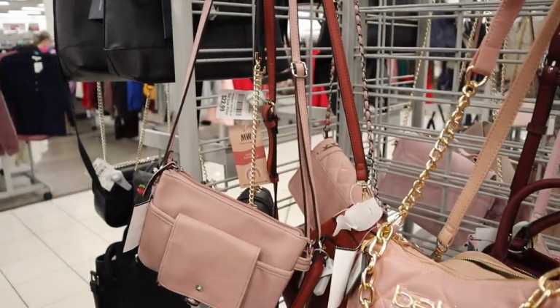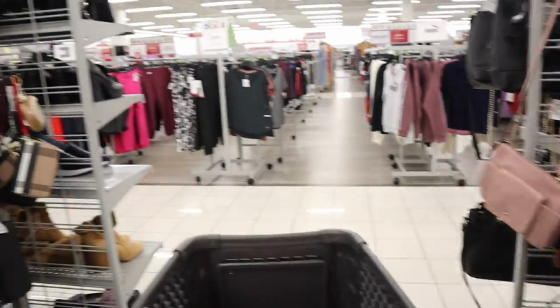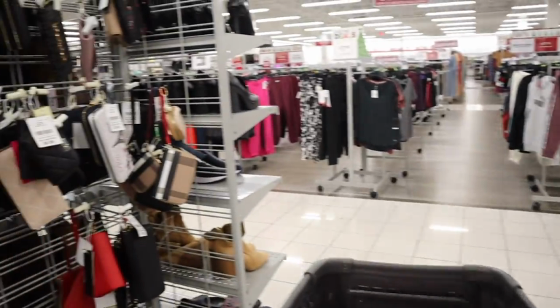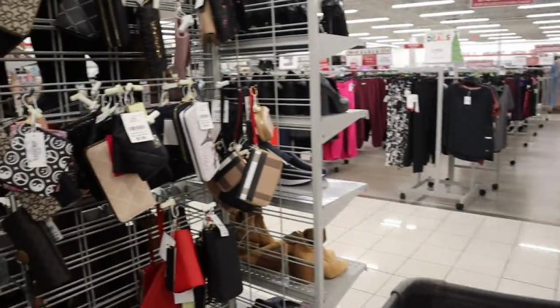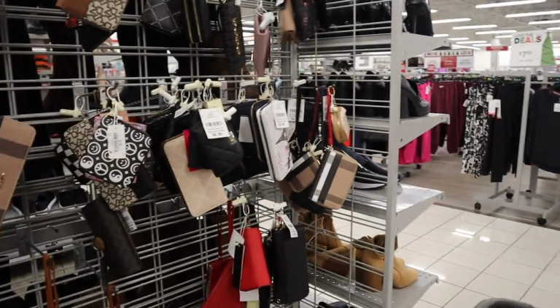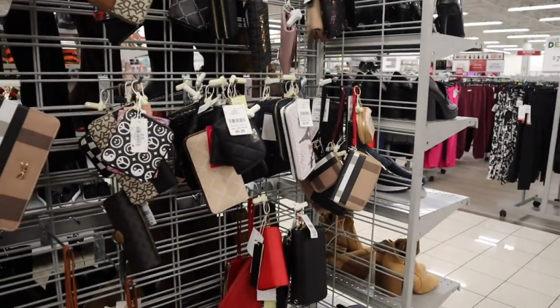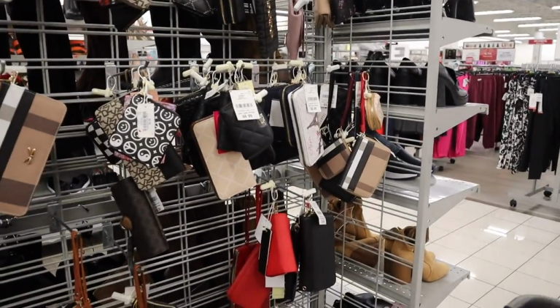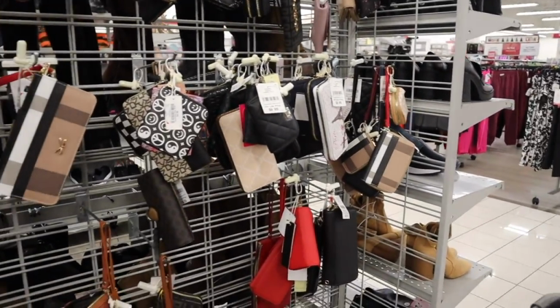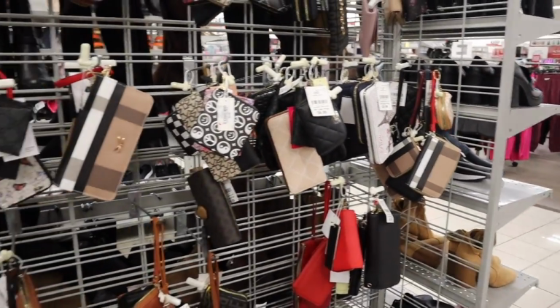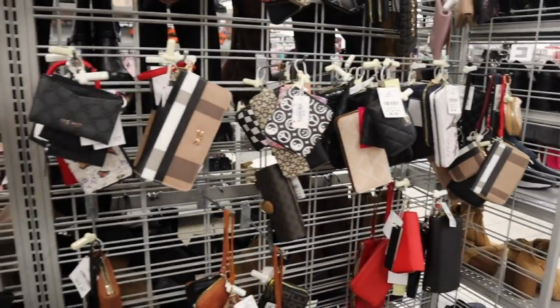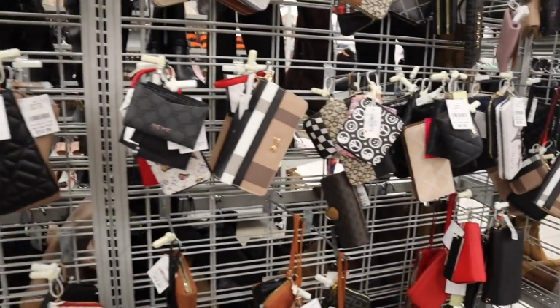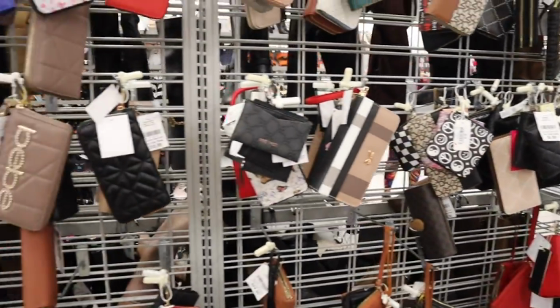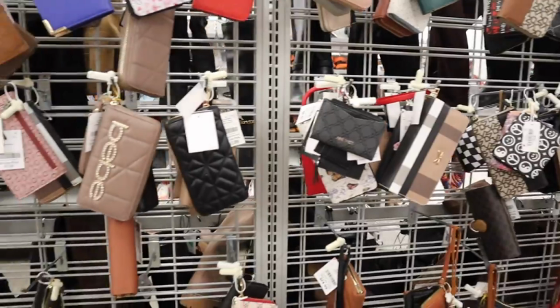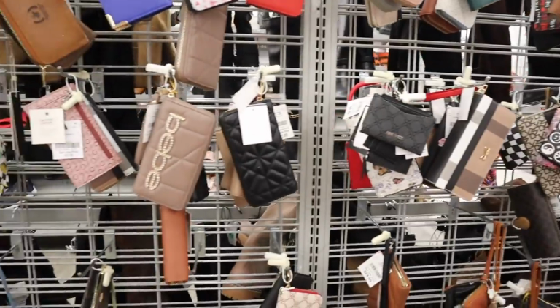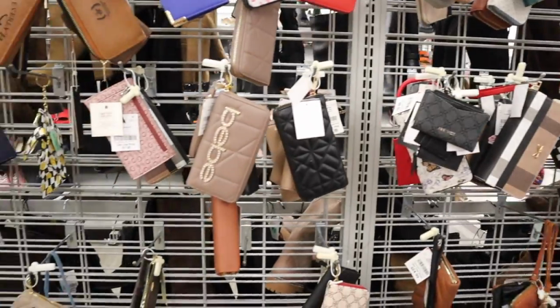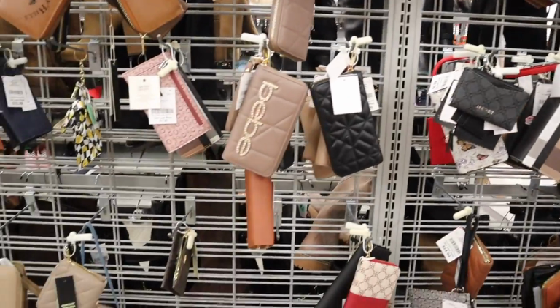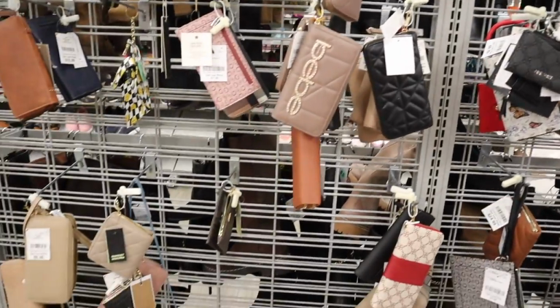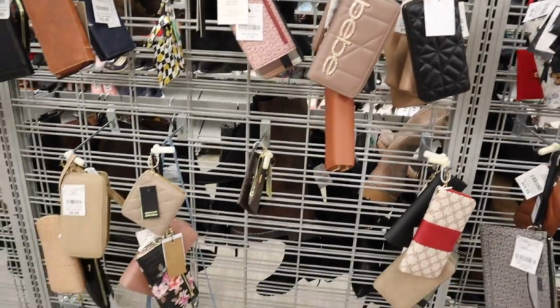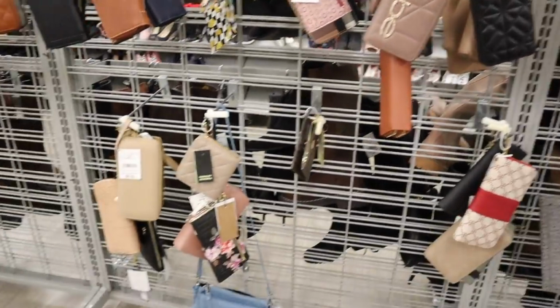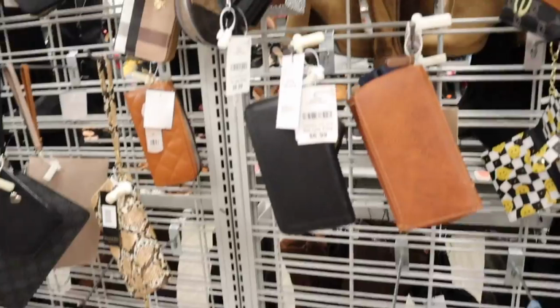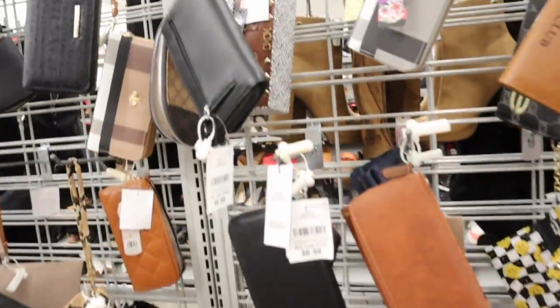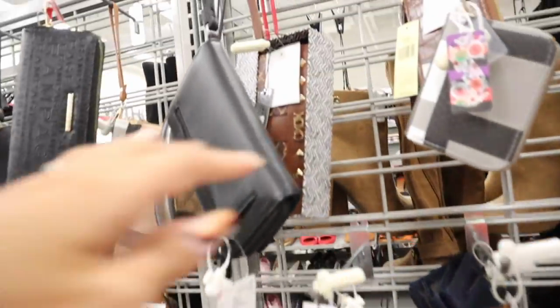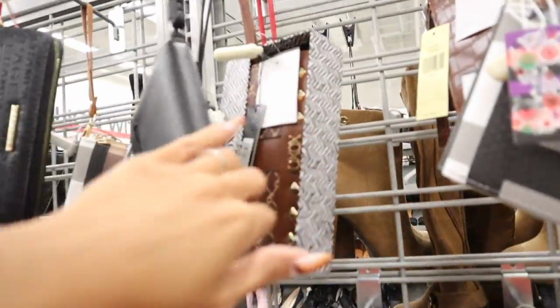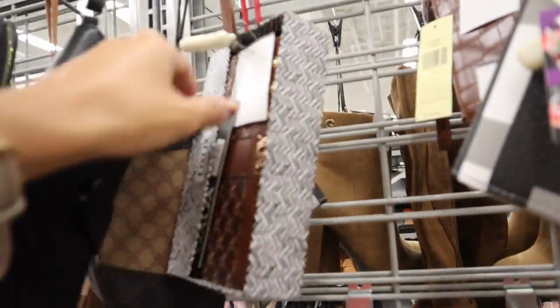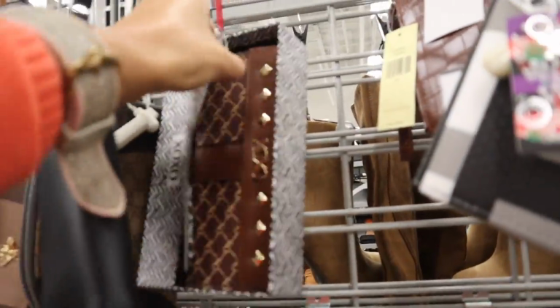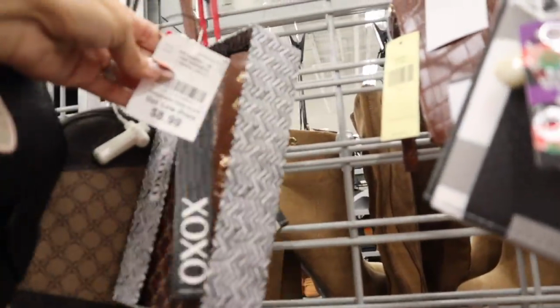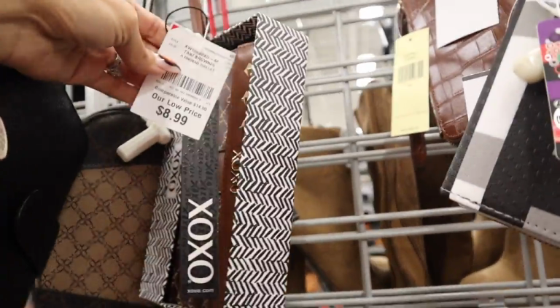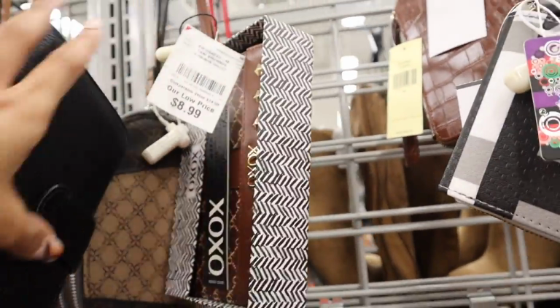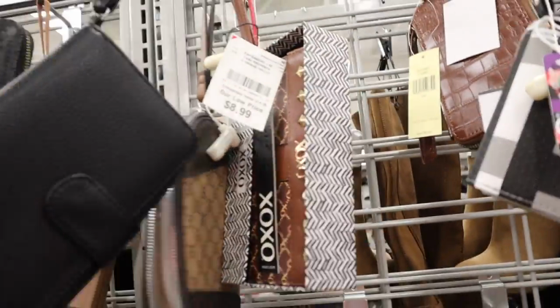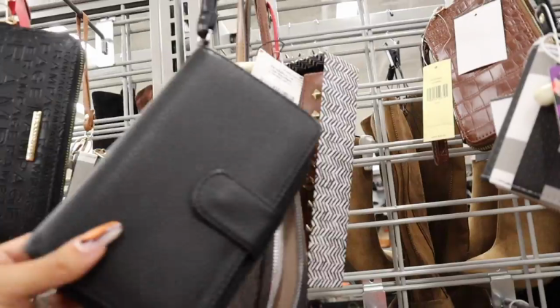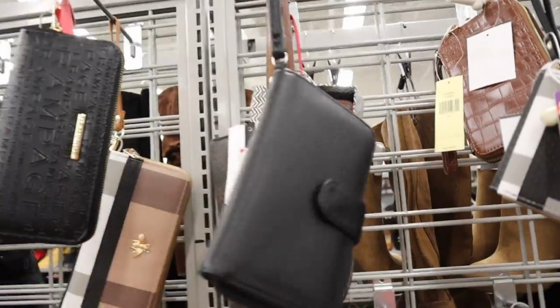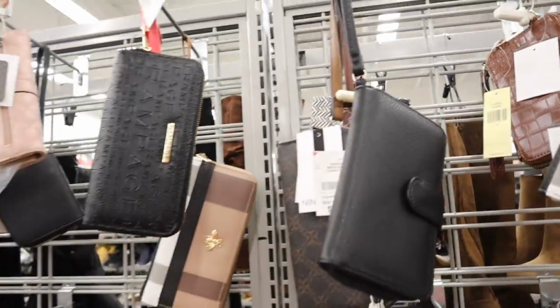Over here they have matching wallets and wristlets — sometimes you get lucky and find the brand Karl. There's also an XOXO gift set priced at $9, definitely a deal.